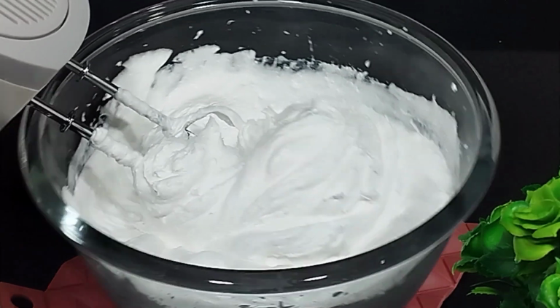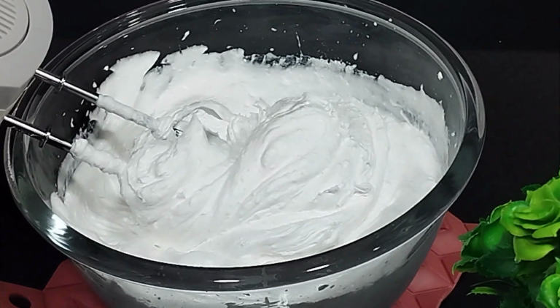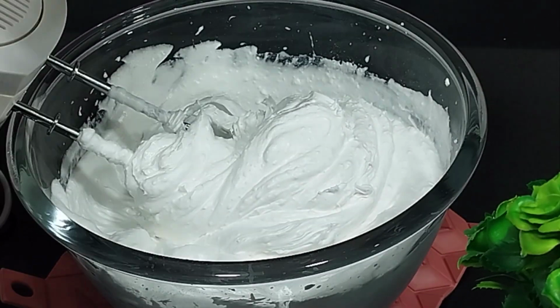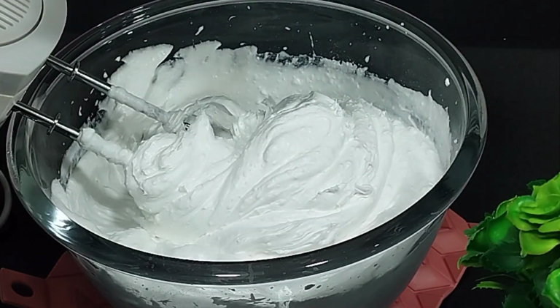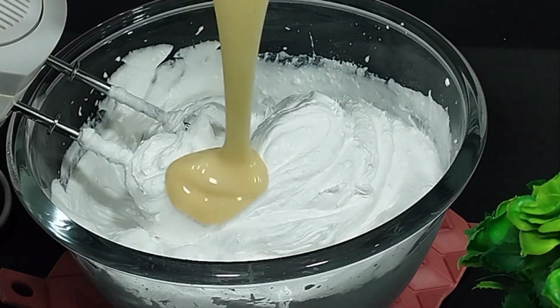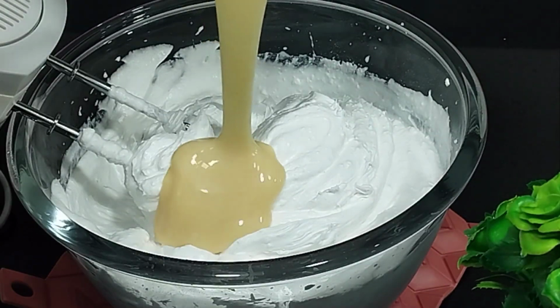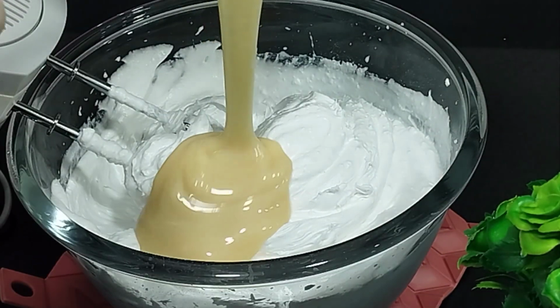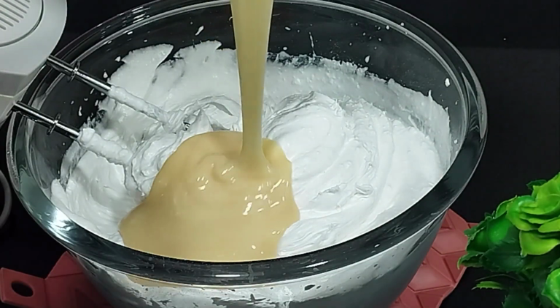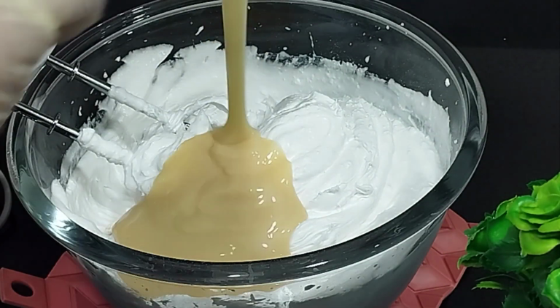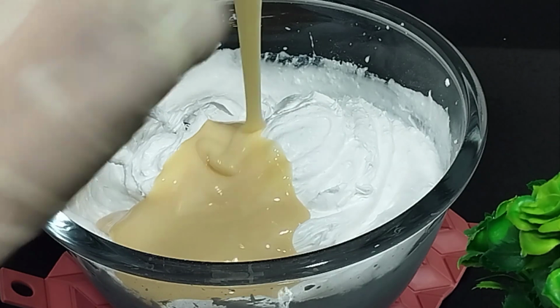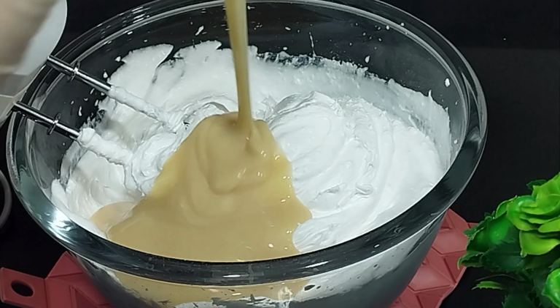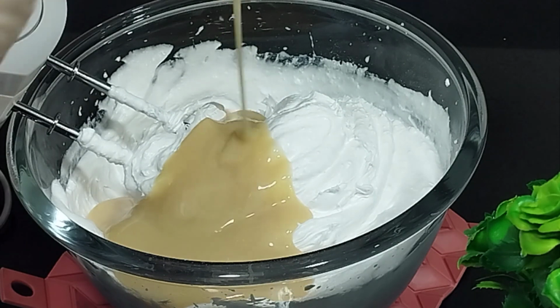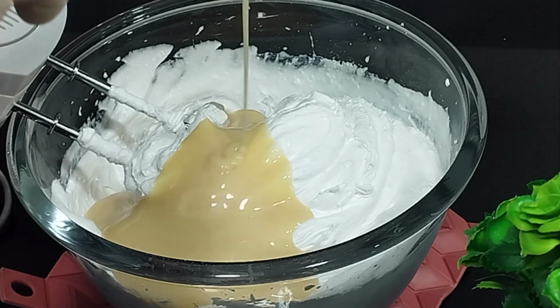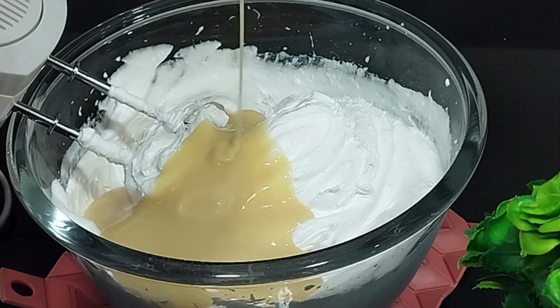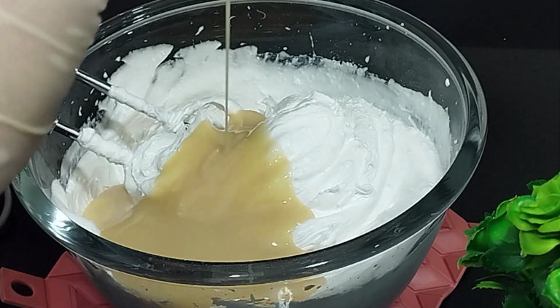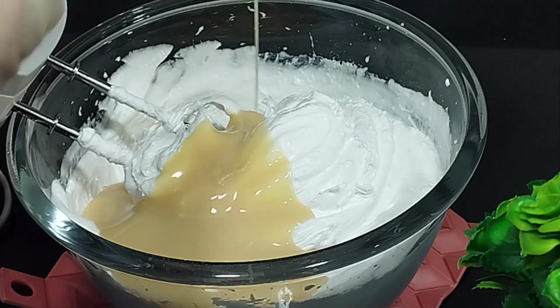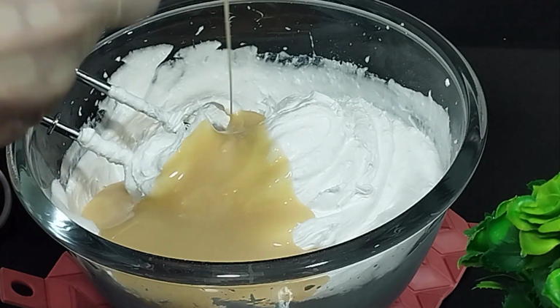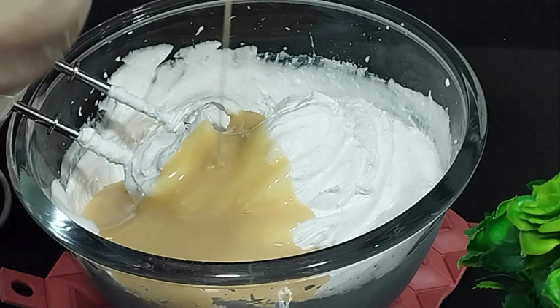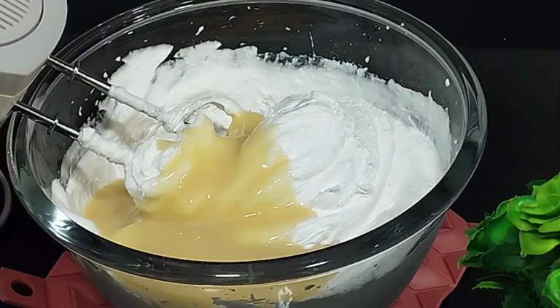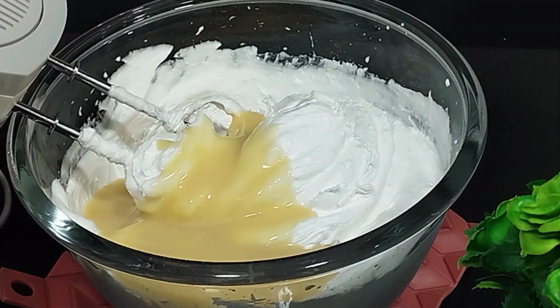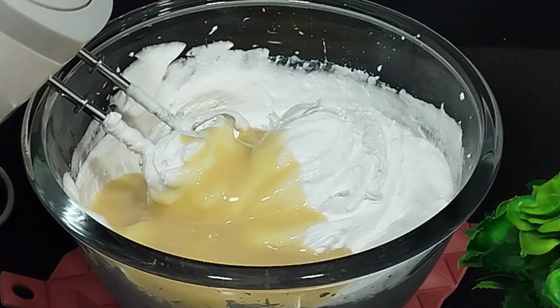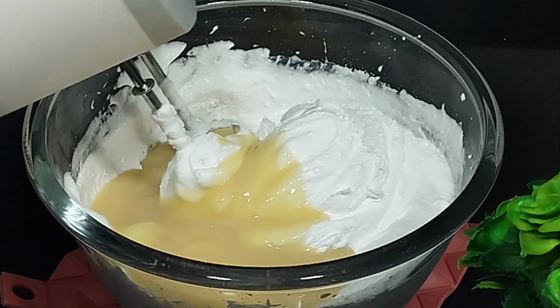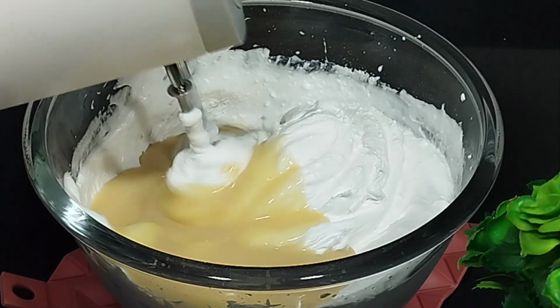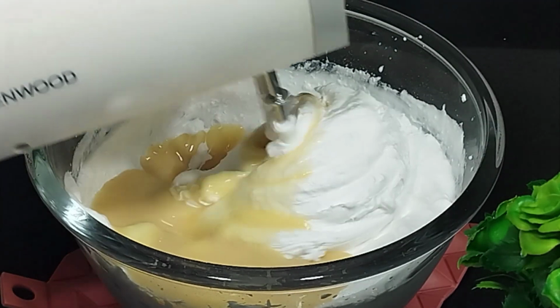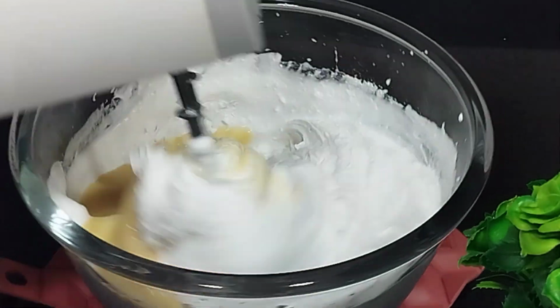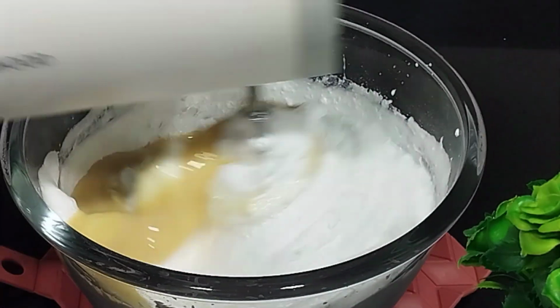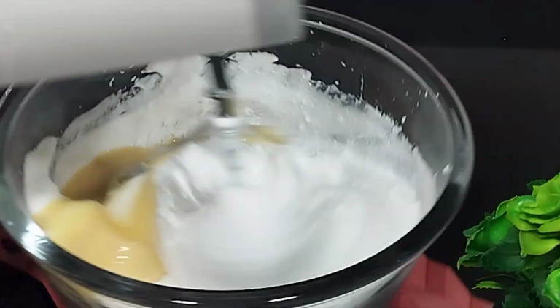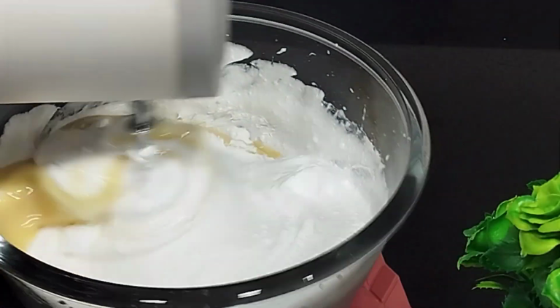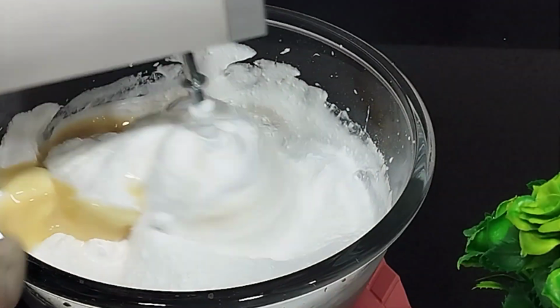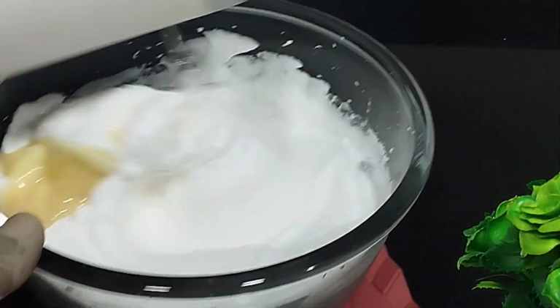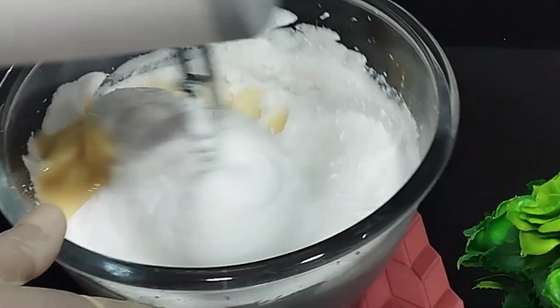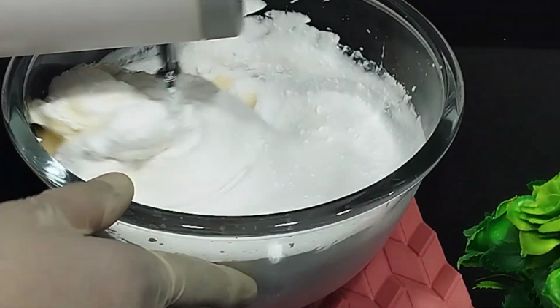Add 10 tablespoons of condensed milk. Note that for this recipe I've added no extra sugar — mangoes are naturally very sweet, and the condensed milk and cream I've used are already sweetened.